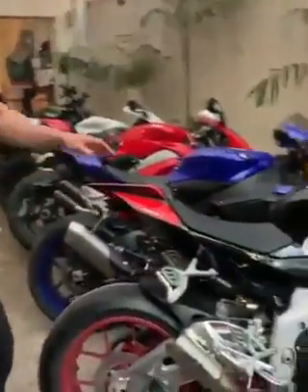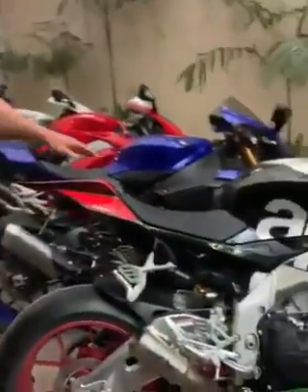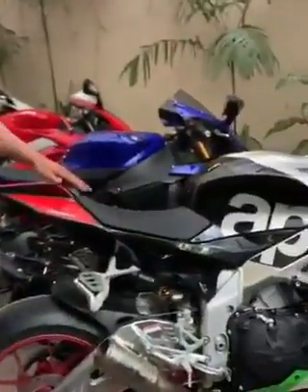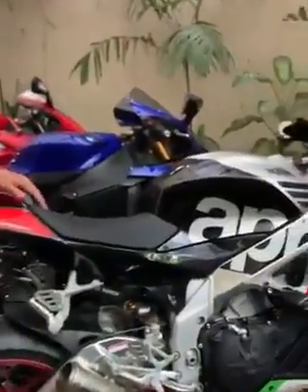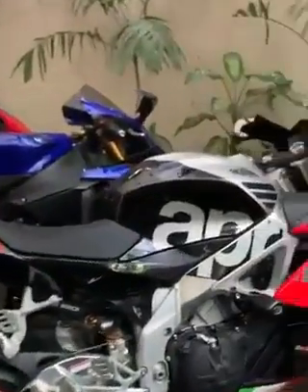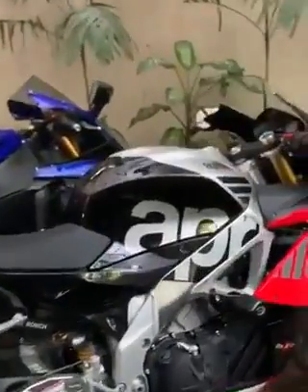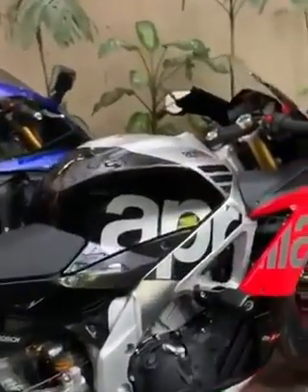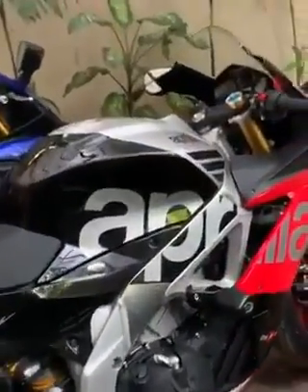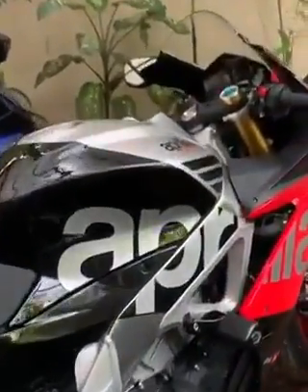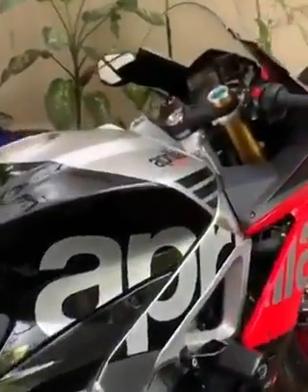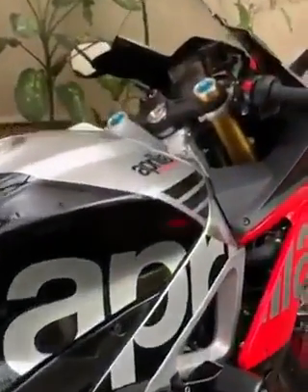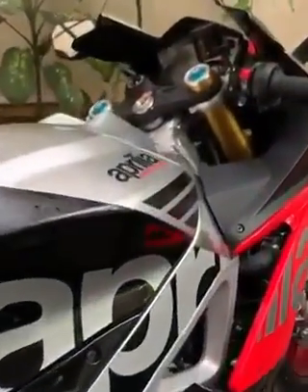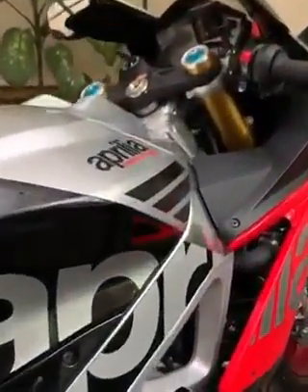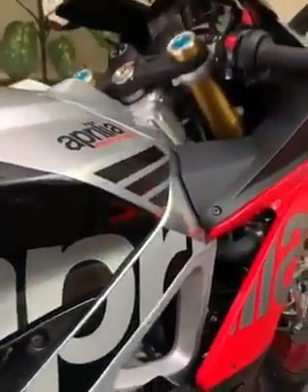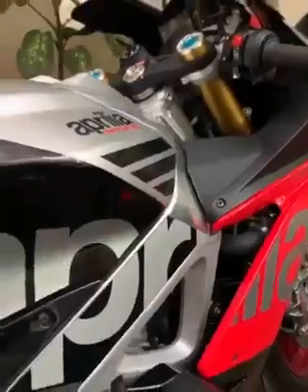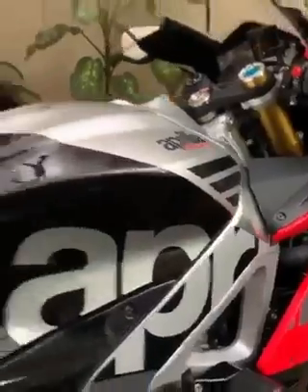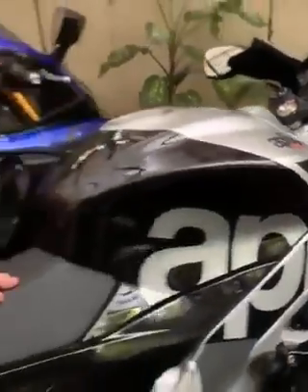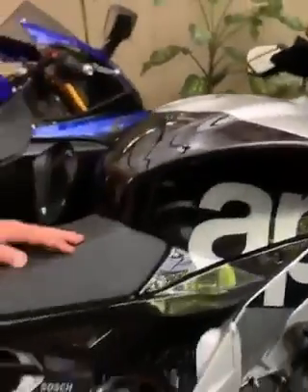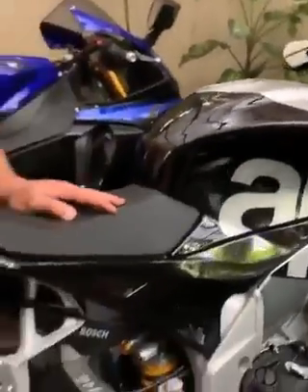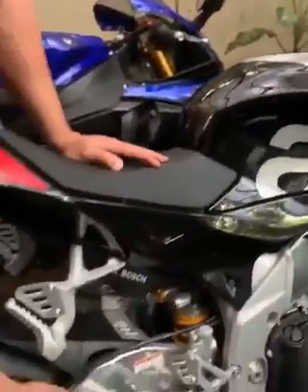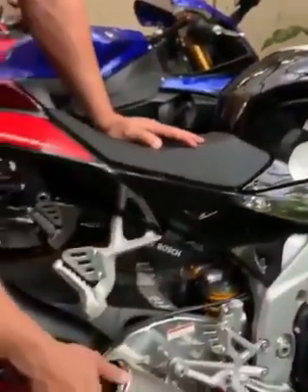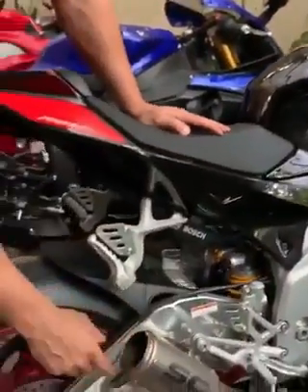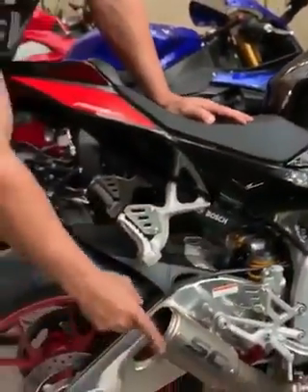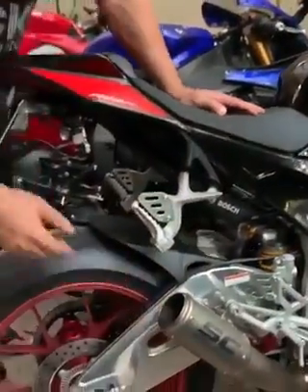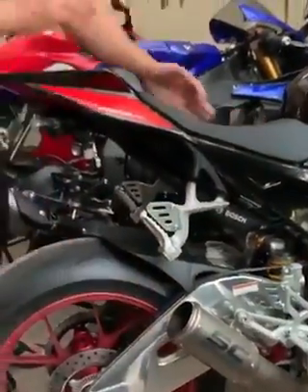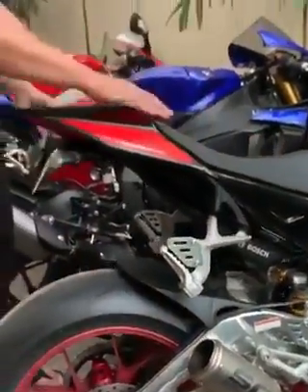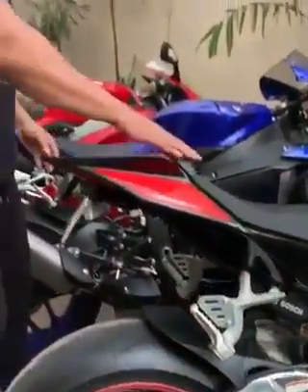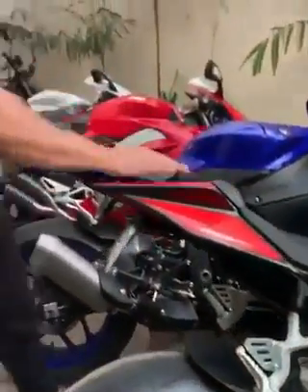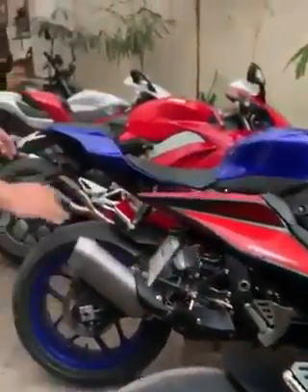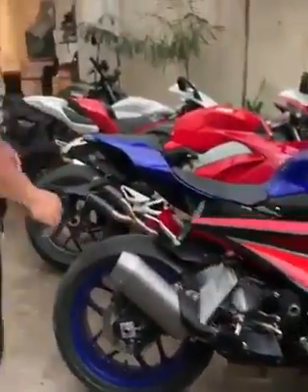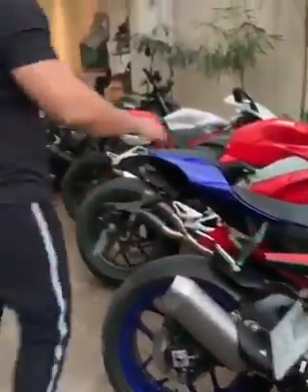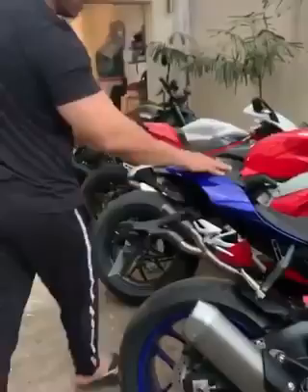This is the Aprilia RSV4 RF. Fantastic bike with the SE exhaust. Beautiful. Makes it all the more lighter and pretty intense in terms of sound.